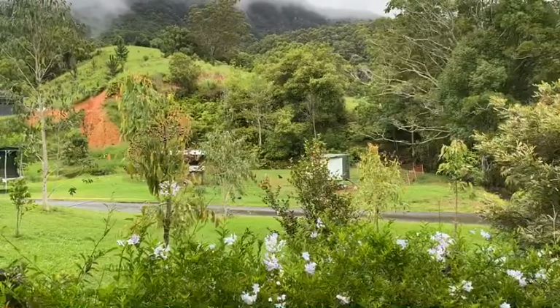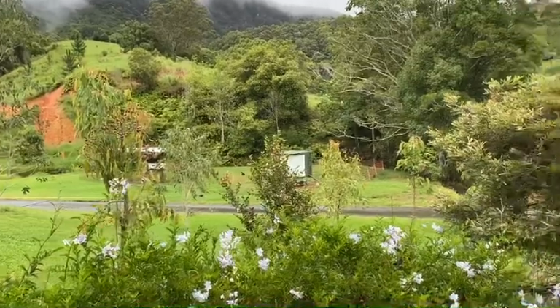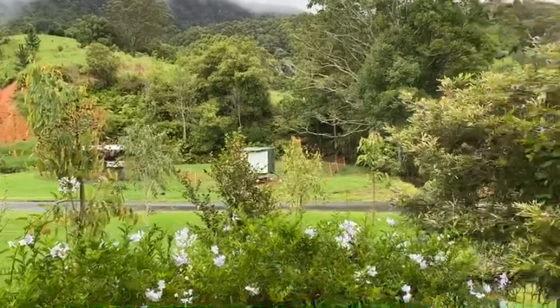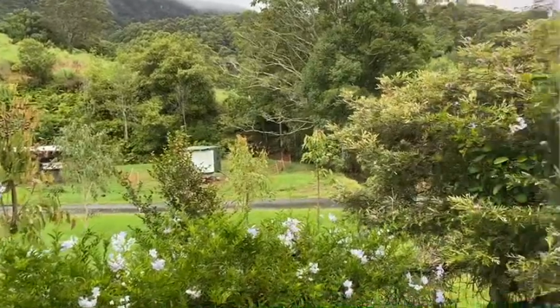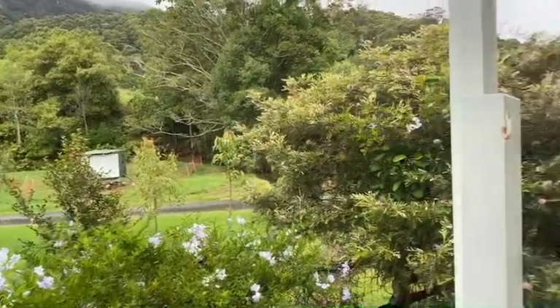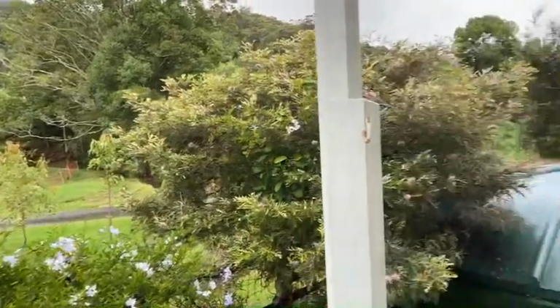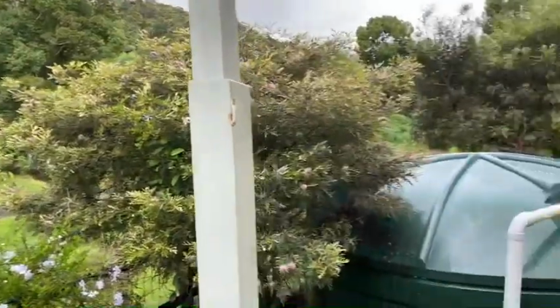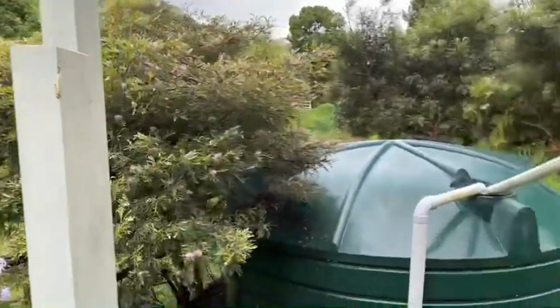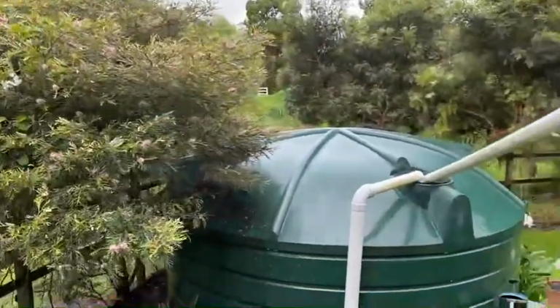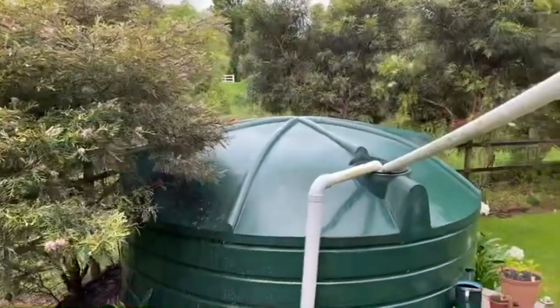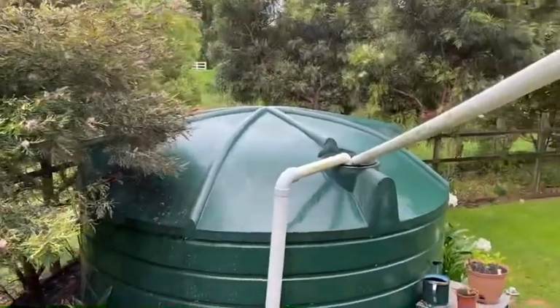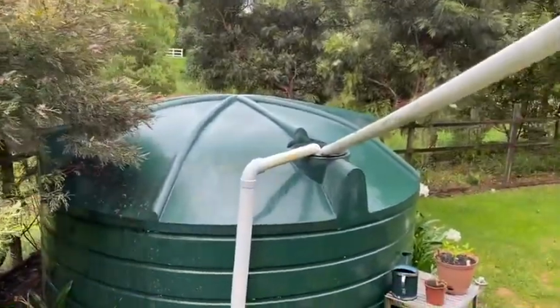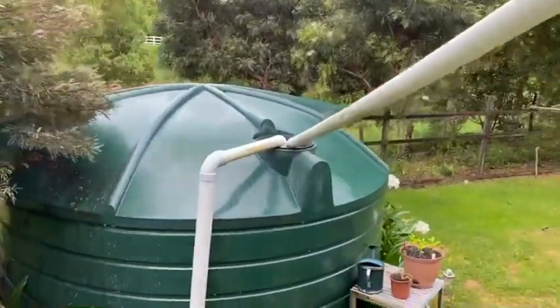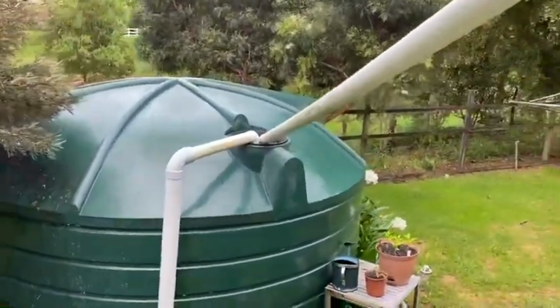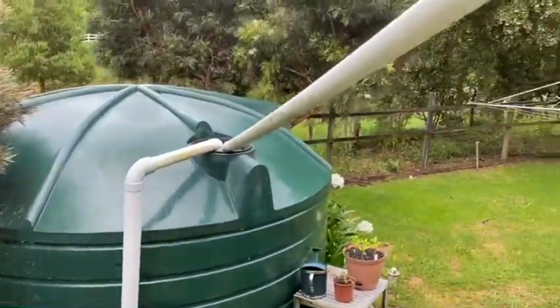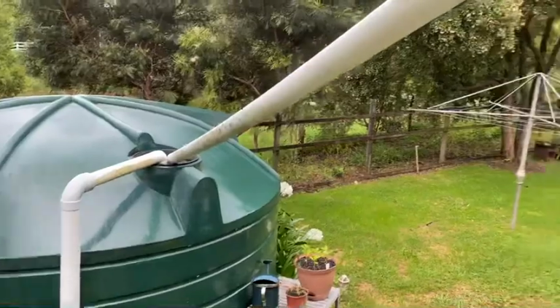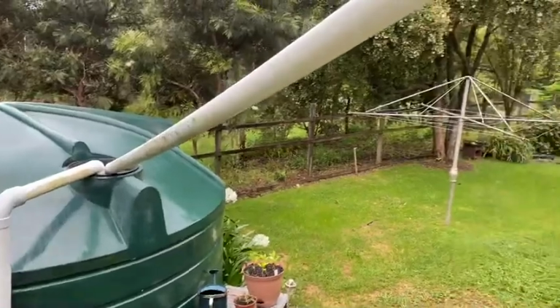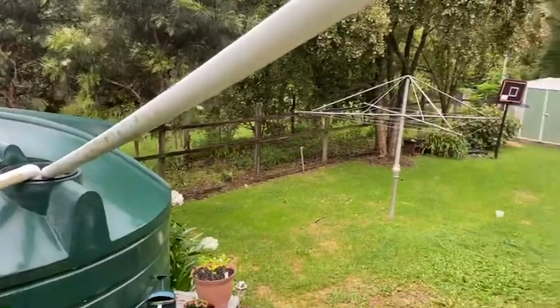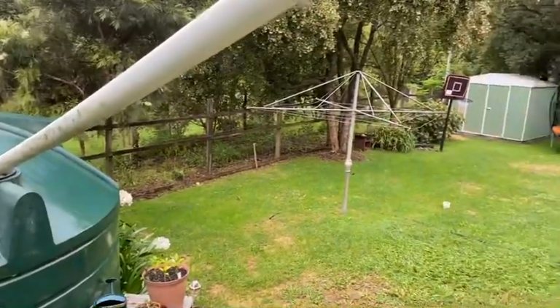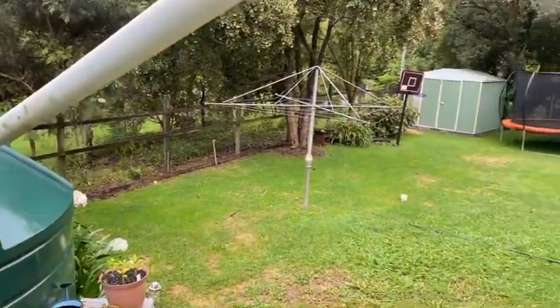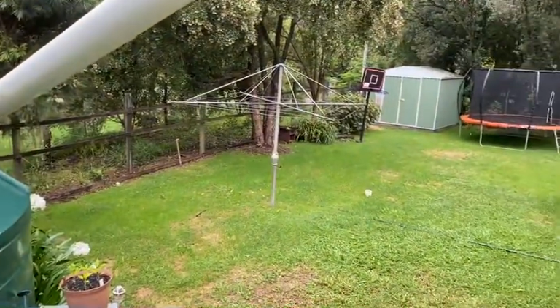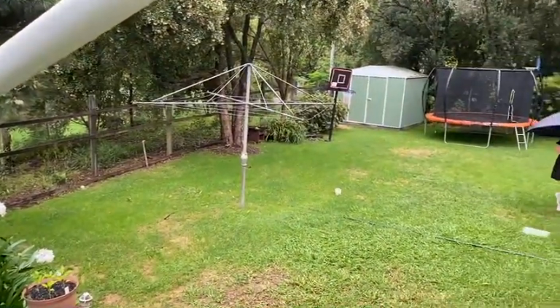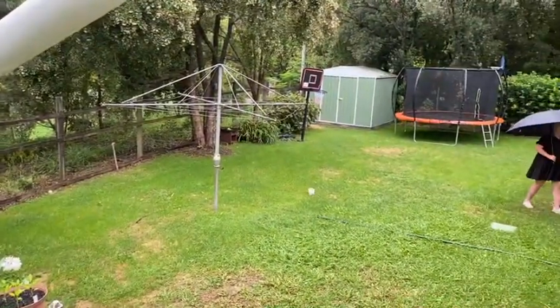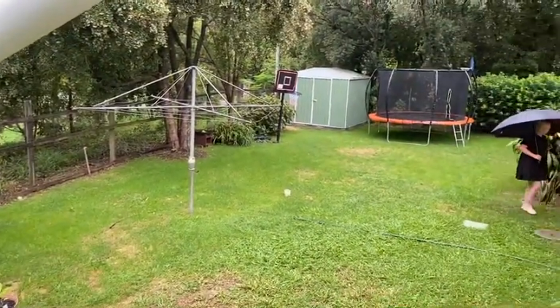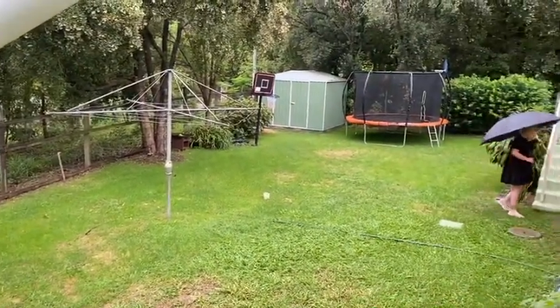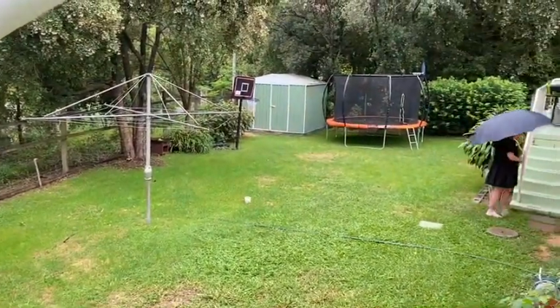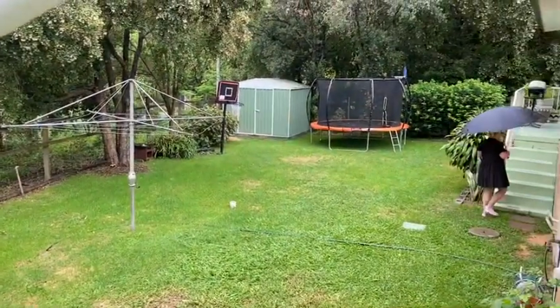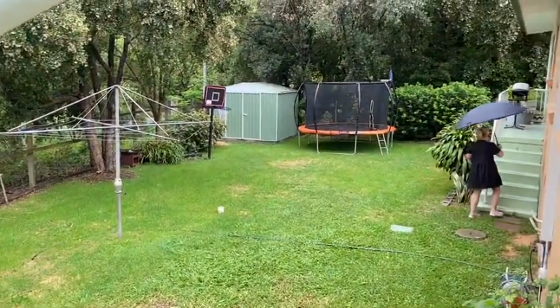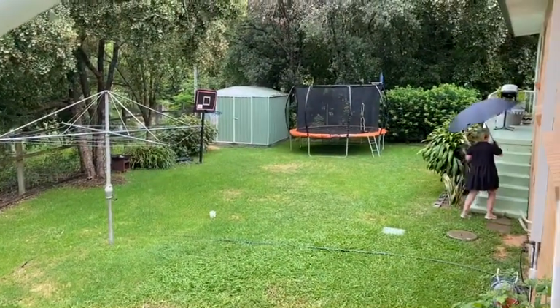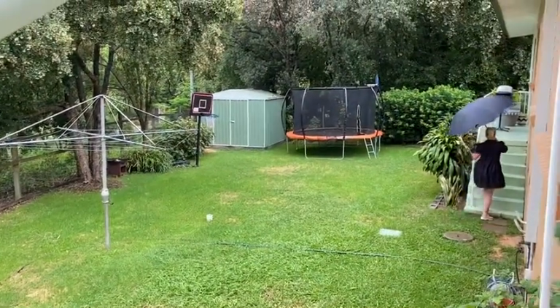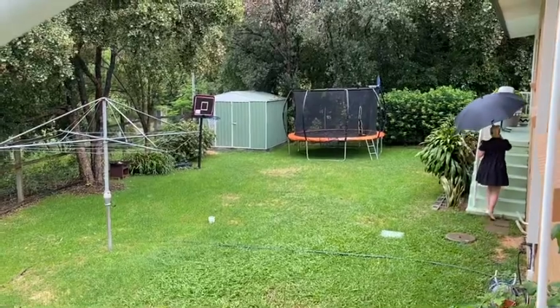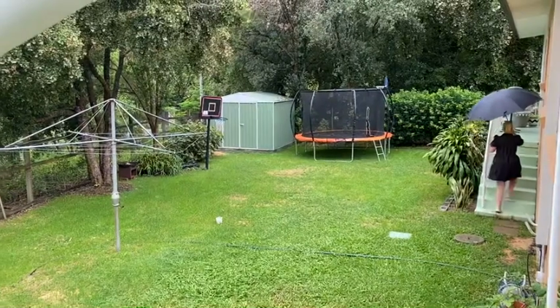A bunch of chooks over there — listen to the cackling chooks. Got the yard here, we've got three tanks, one main one. Another yard down there. A little bit of rain.